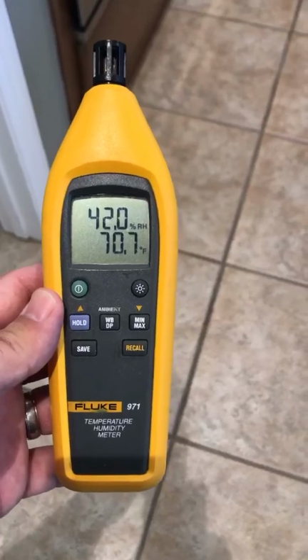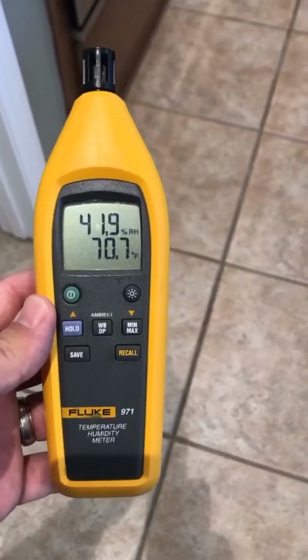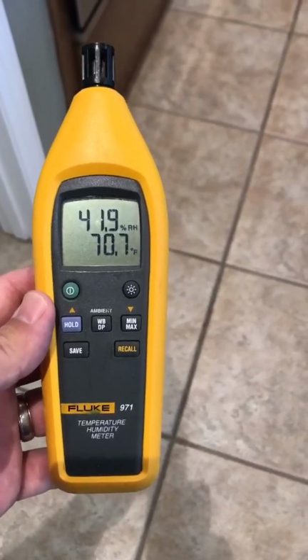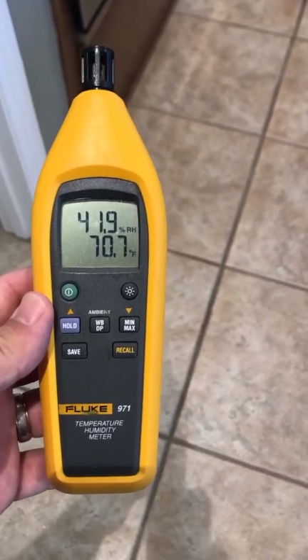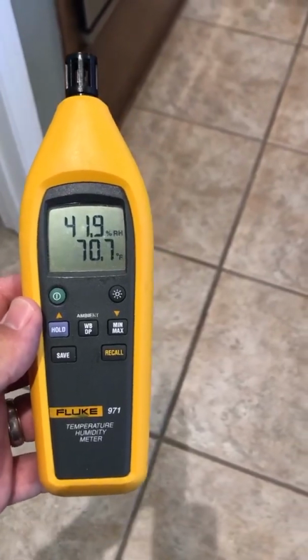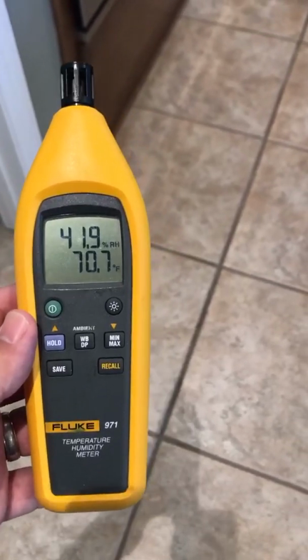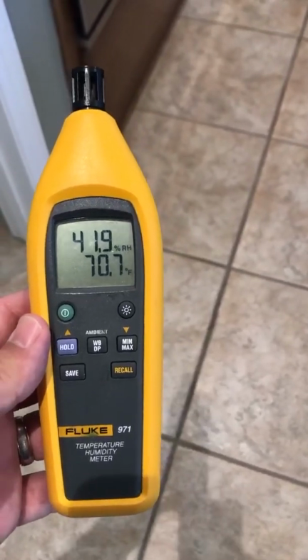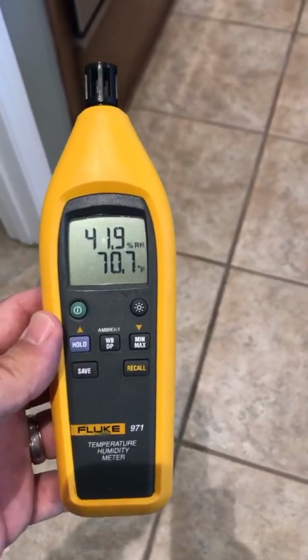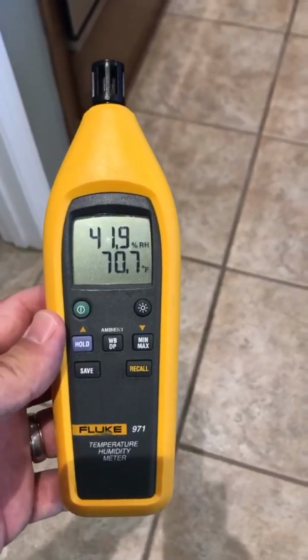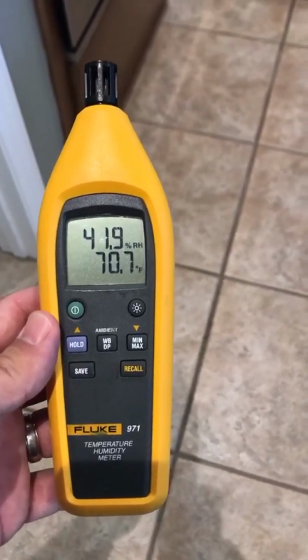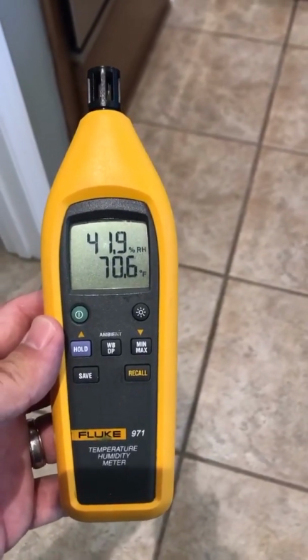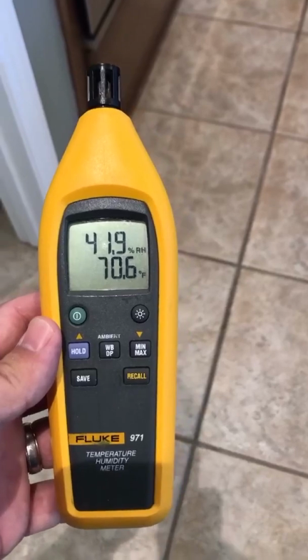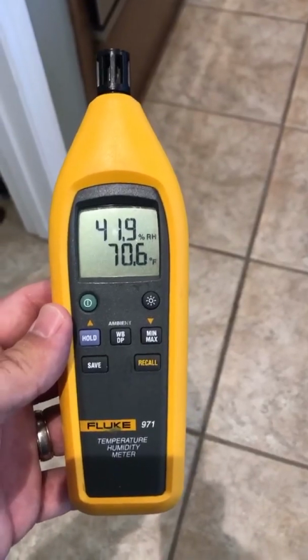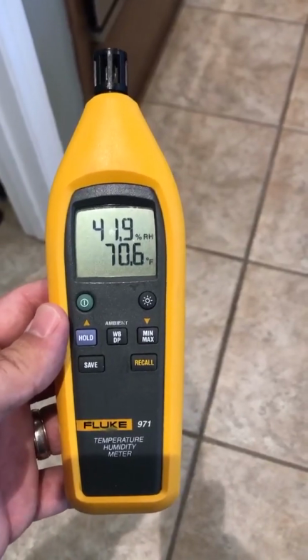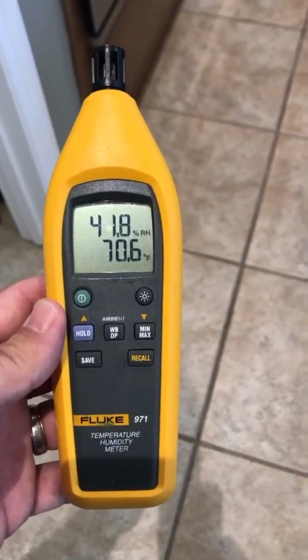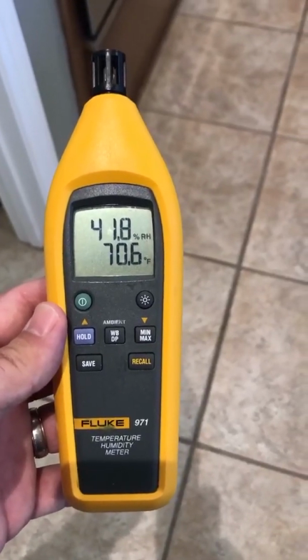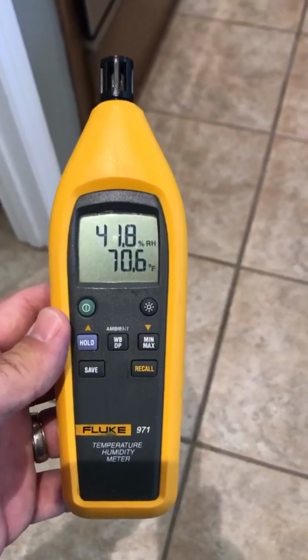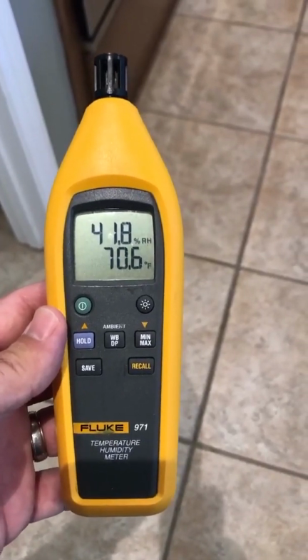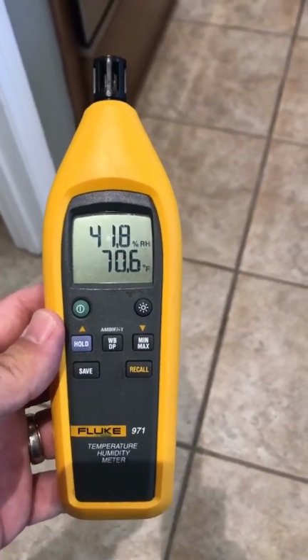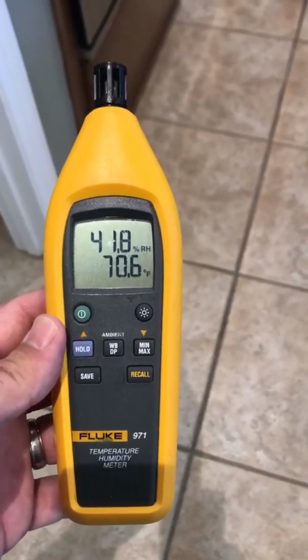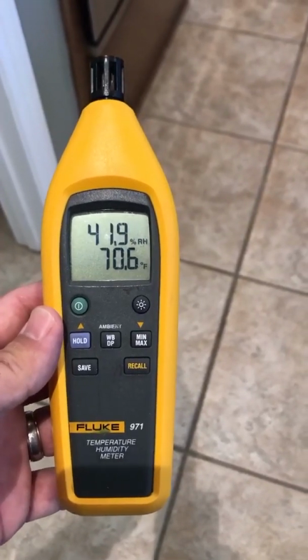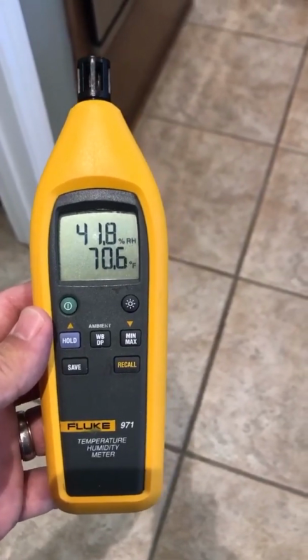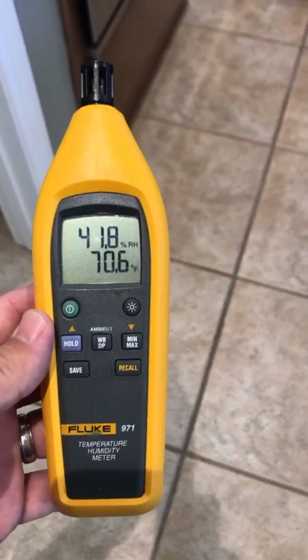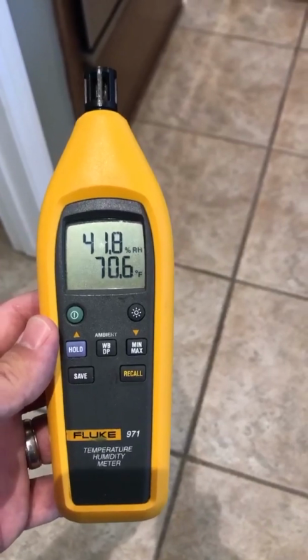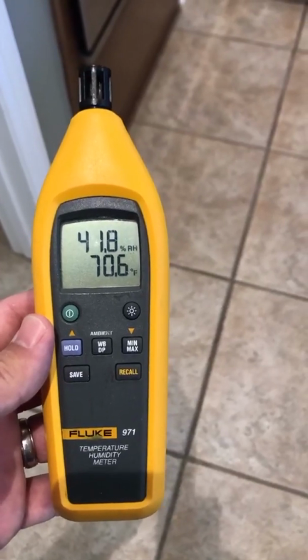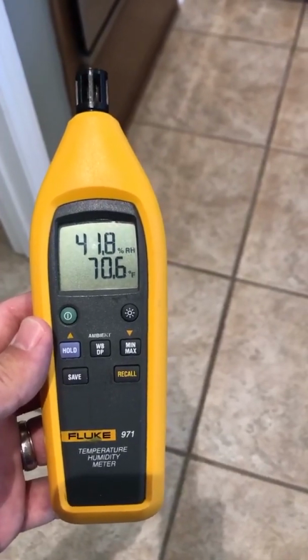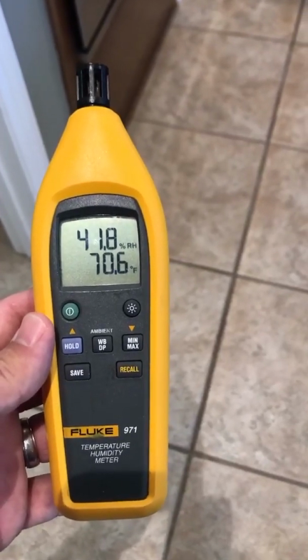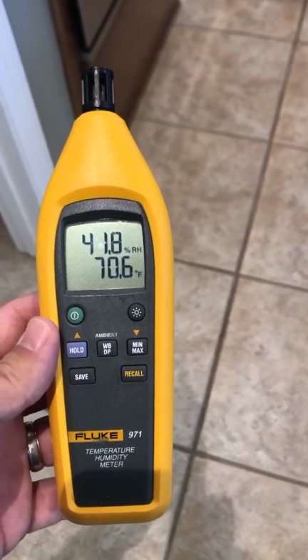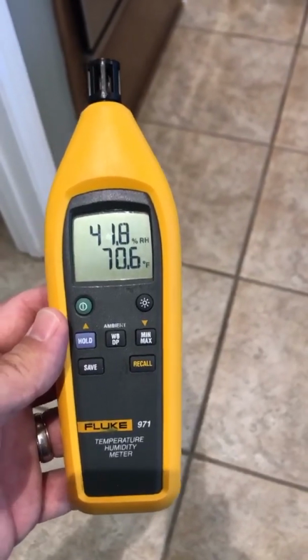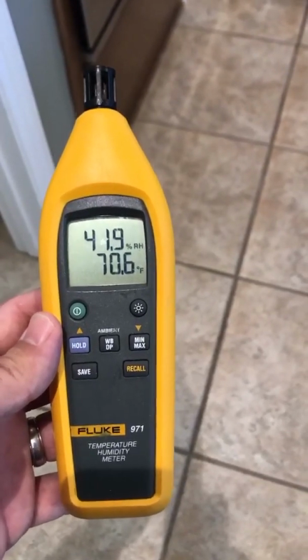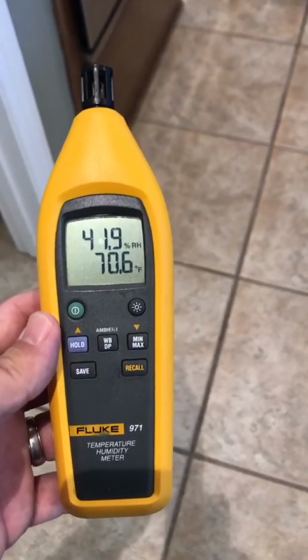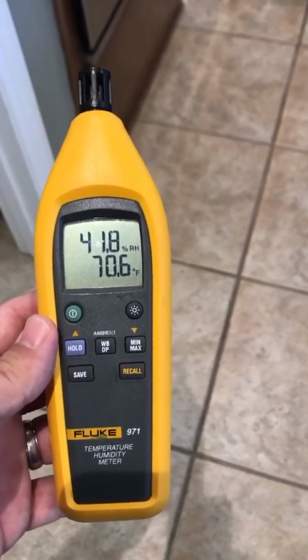Talking about the Fluke 971 temperature humidity meter — this is one of the most popular meters for the healthcare industry for quickly and accurately diagnosing the temperature and relative humidity inside ORs and other healthcare facilities.